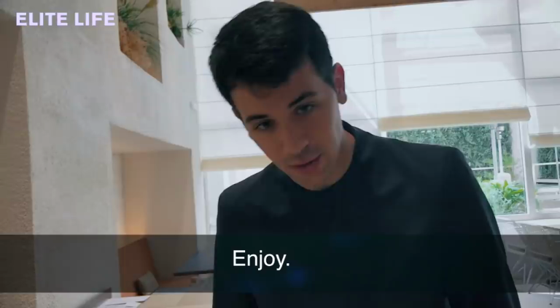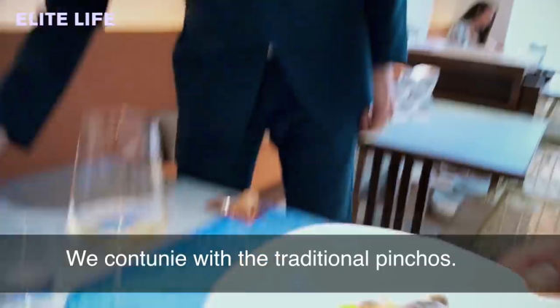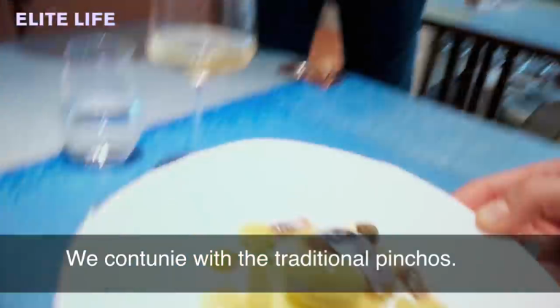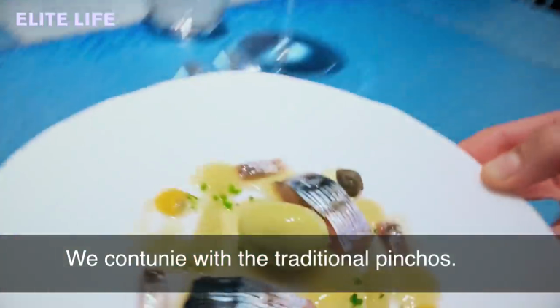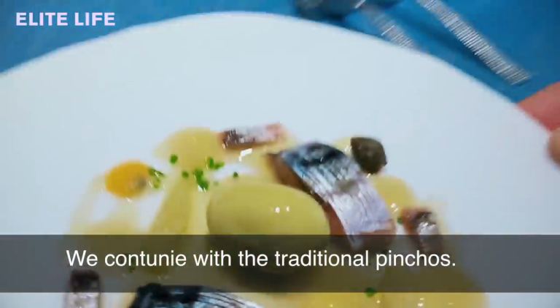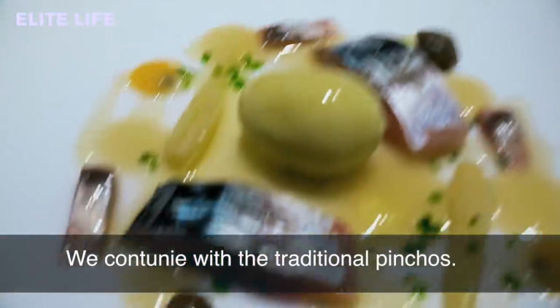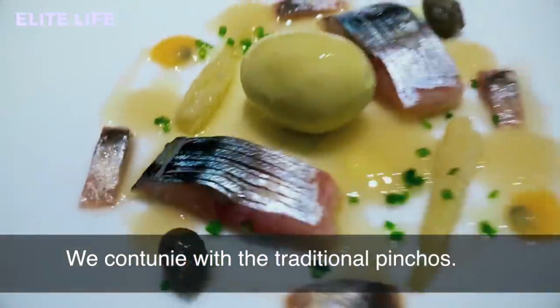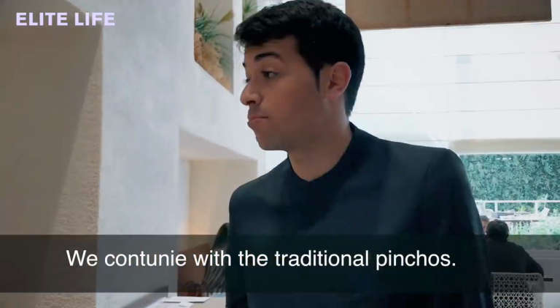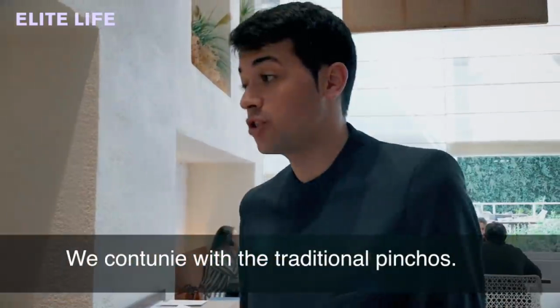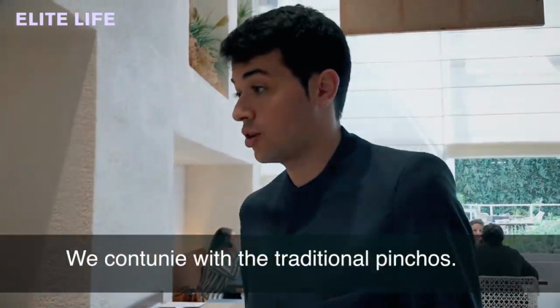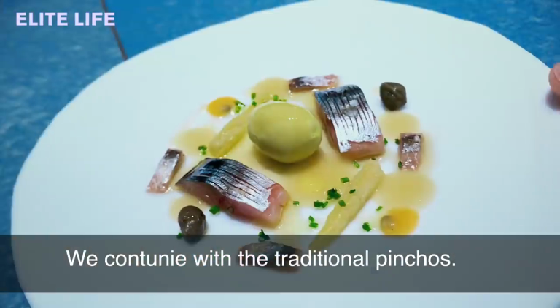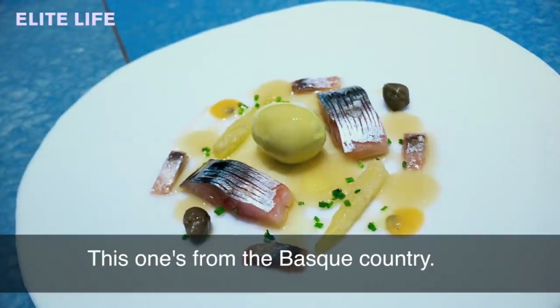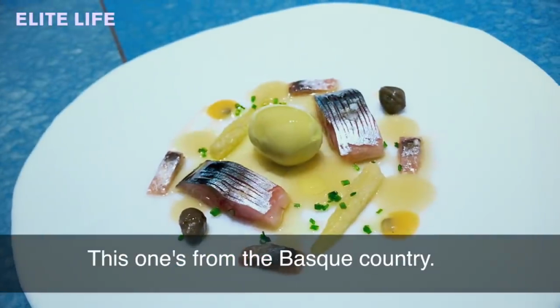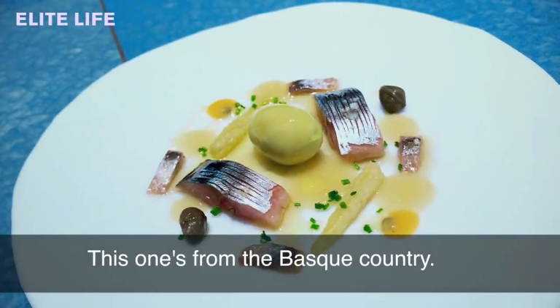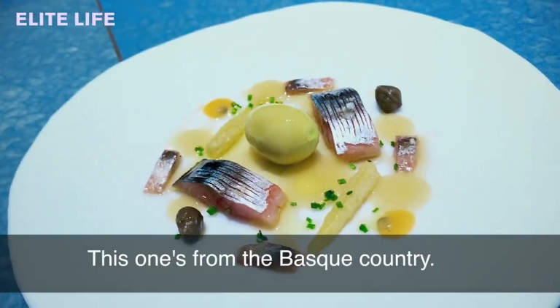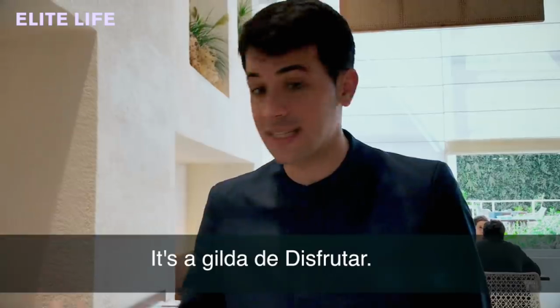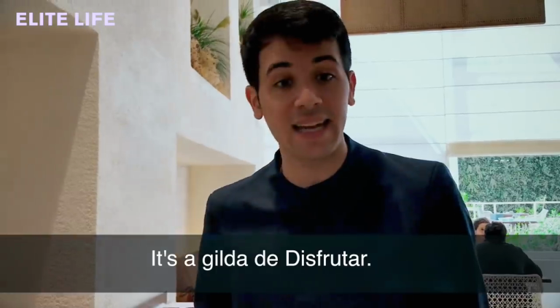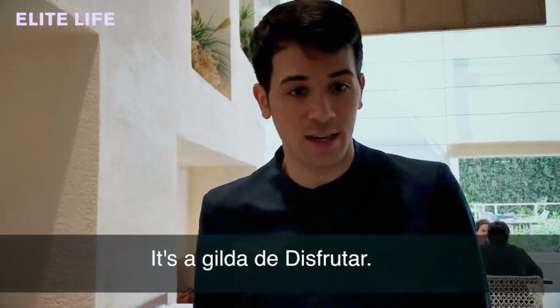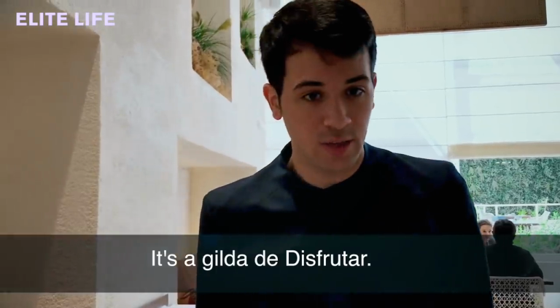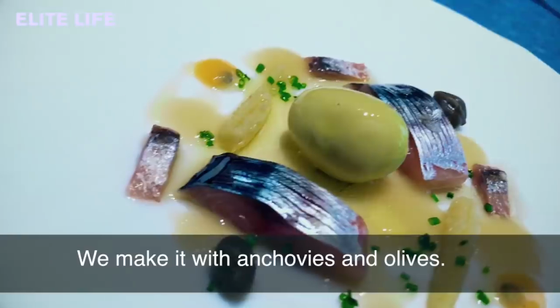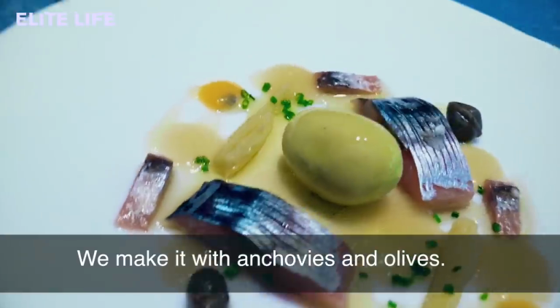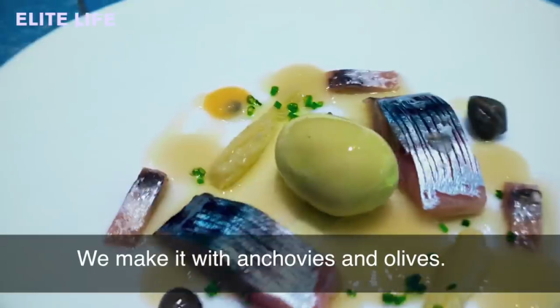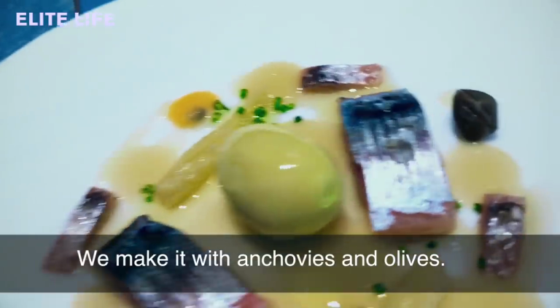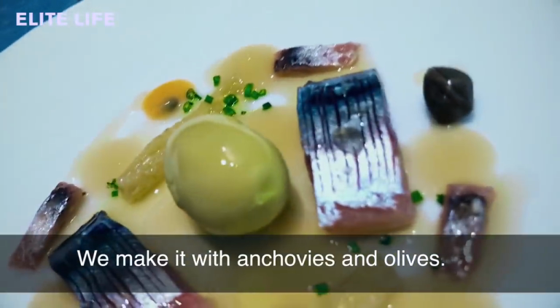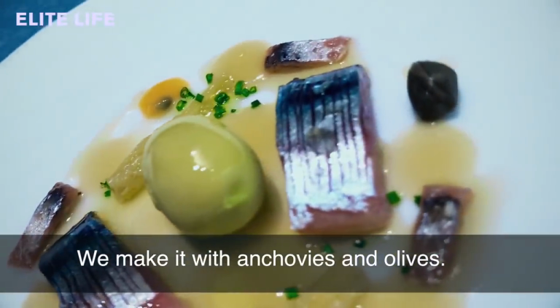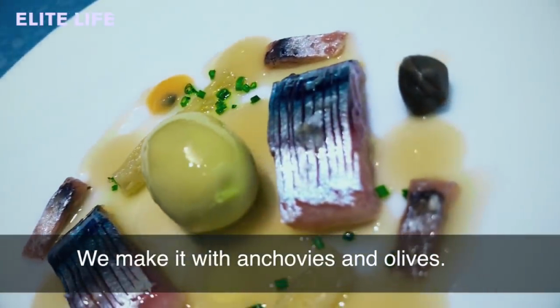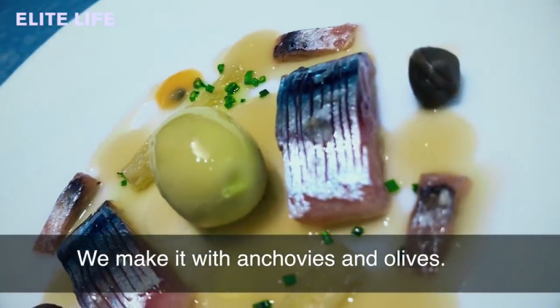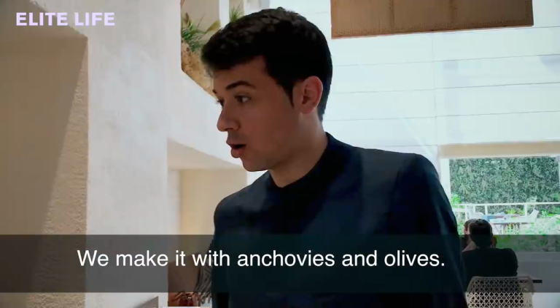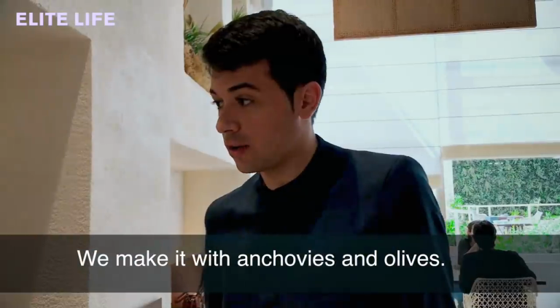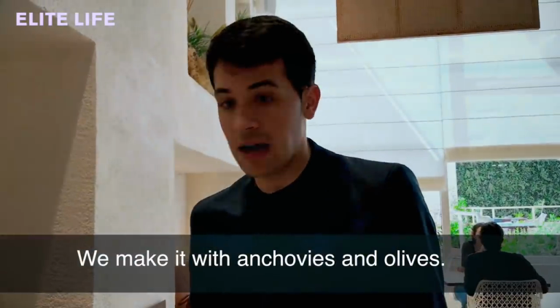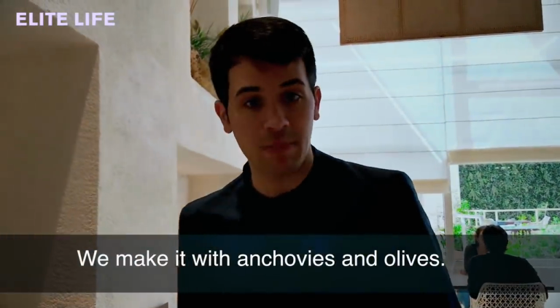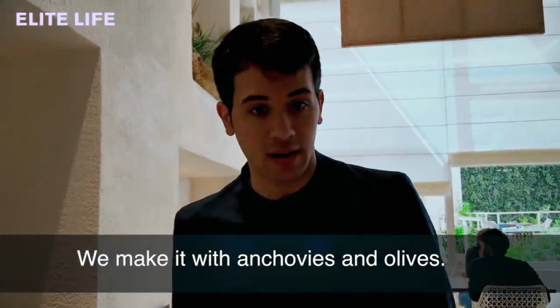We continue with a traditional pincho from the Basque Country — it's the gilda. The gilda is made with an anchovy, olive, and piparra.